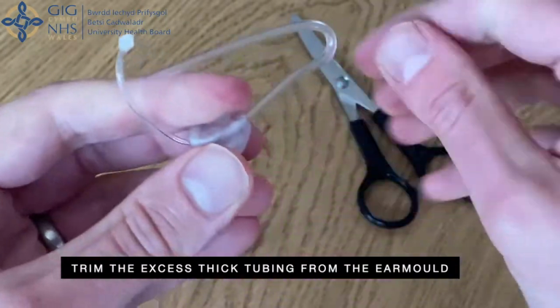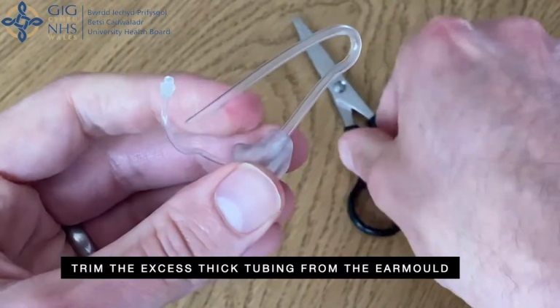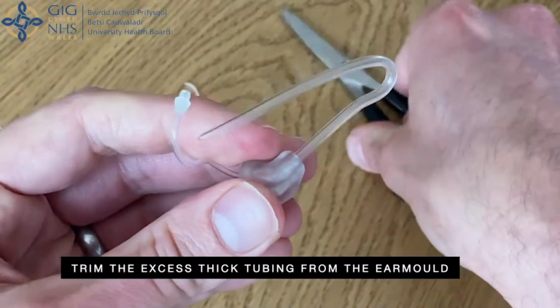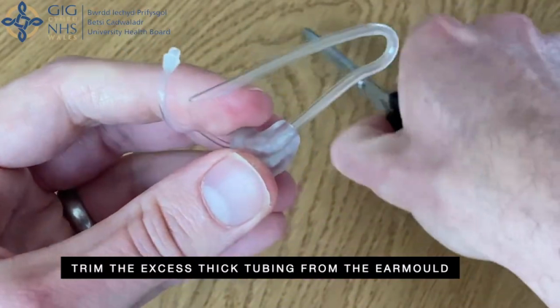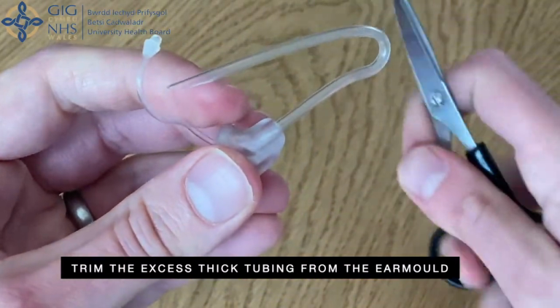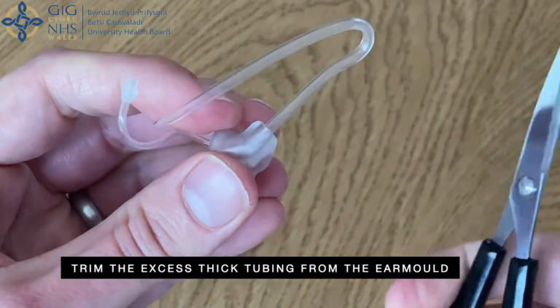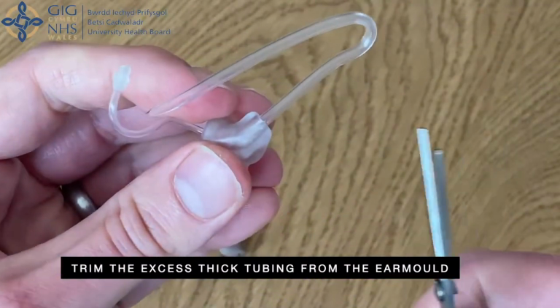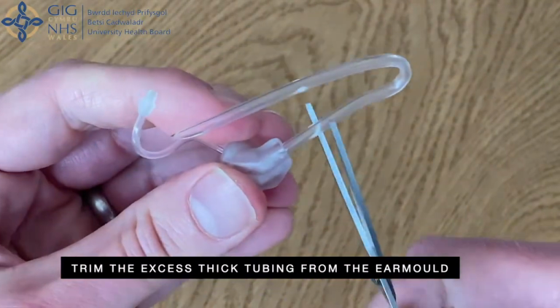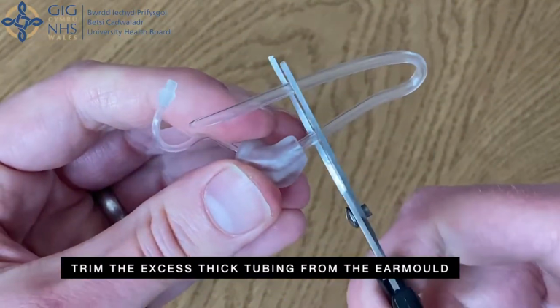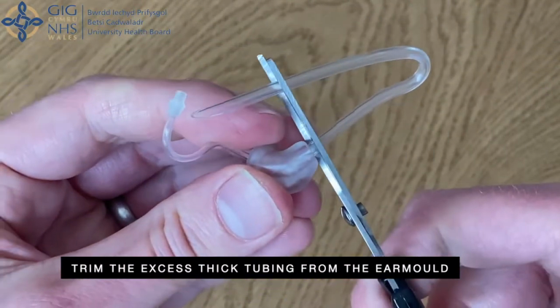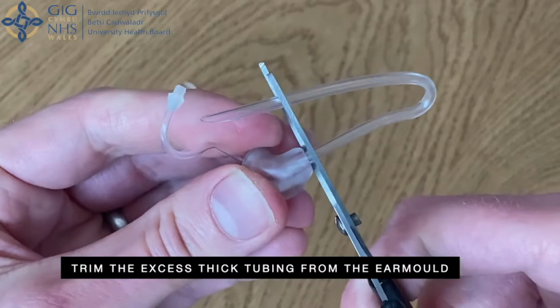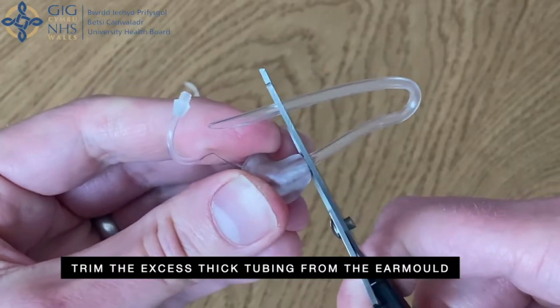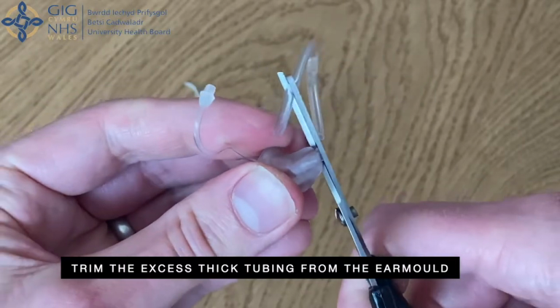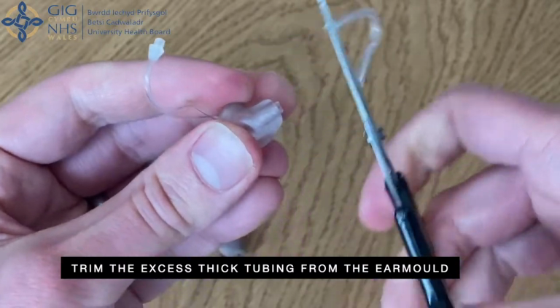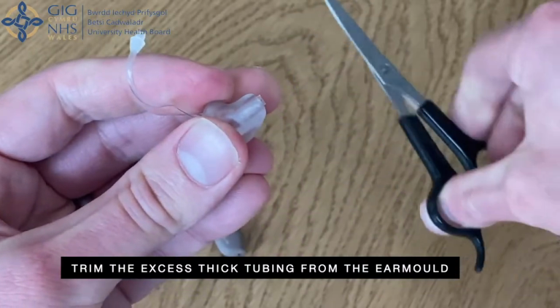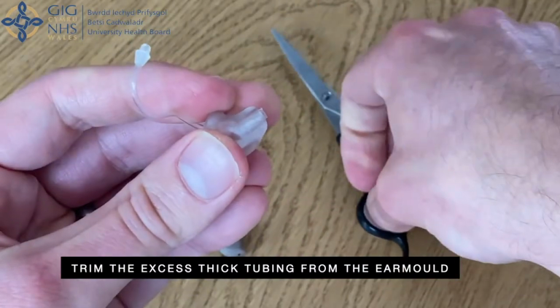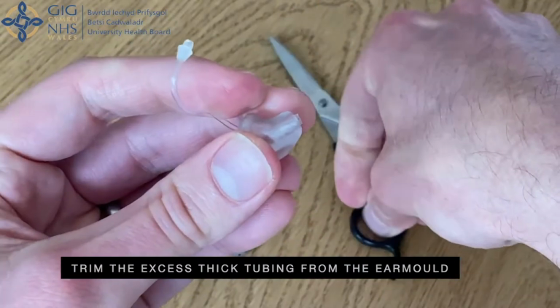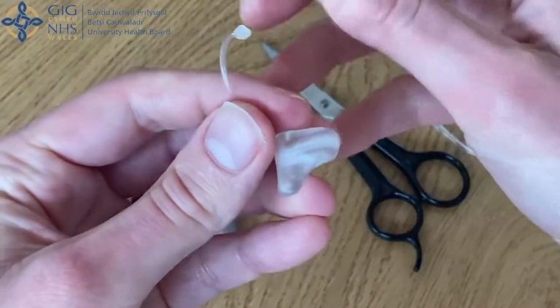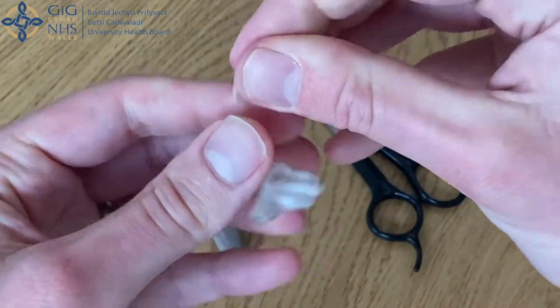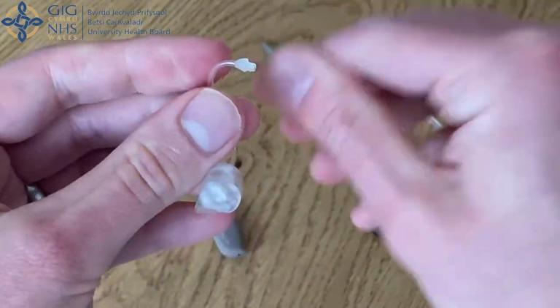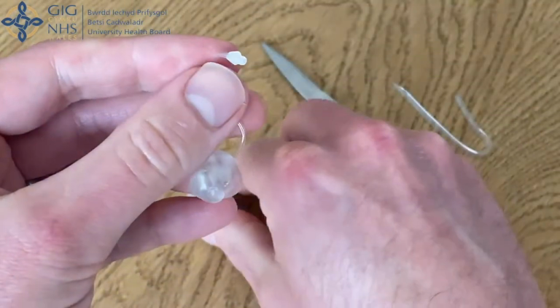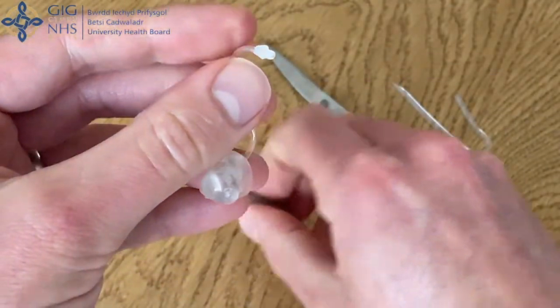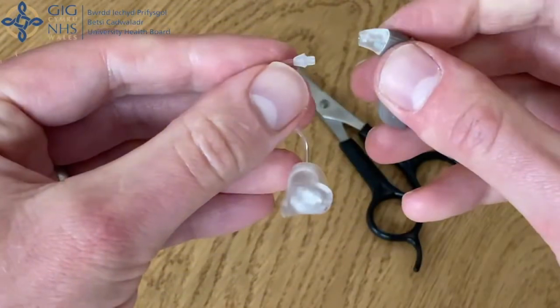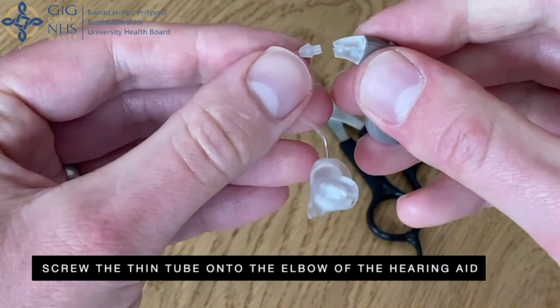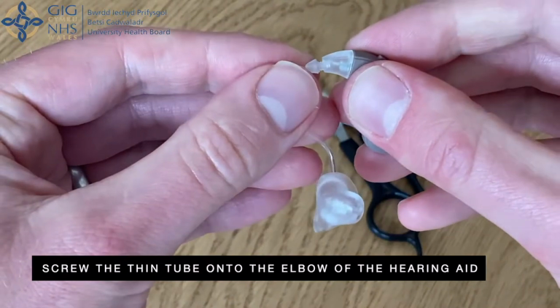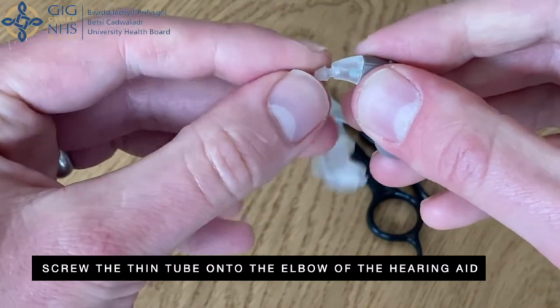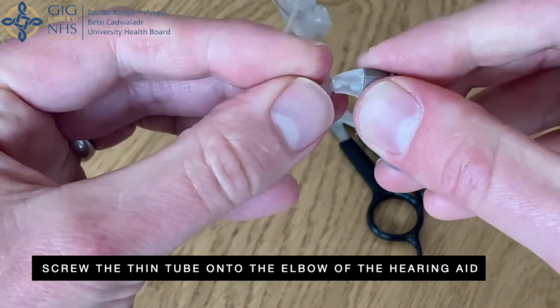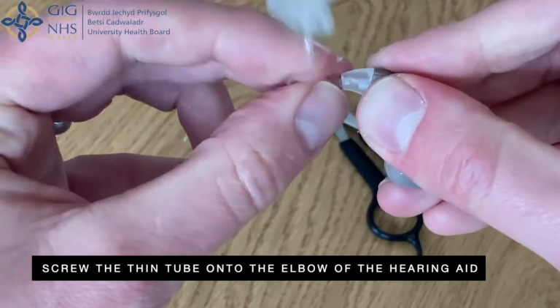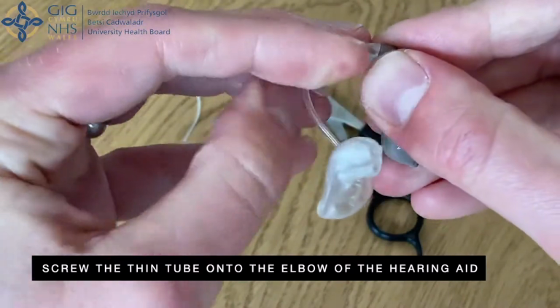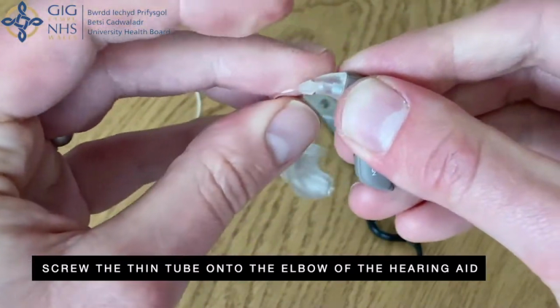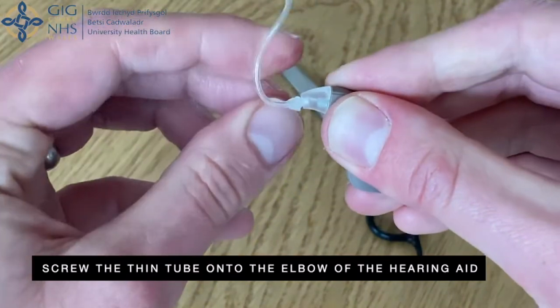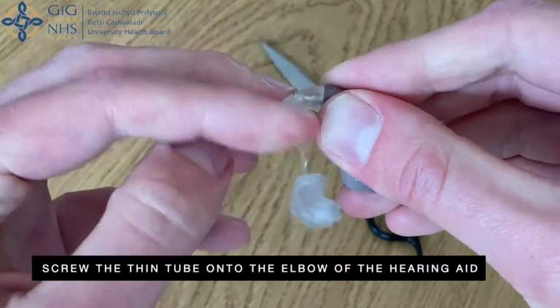Trim the excess thick tubing from the ear mould. Screw the new thin tube back onto the elbow of the hearing aid.